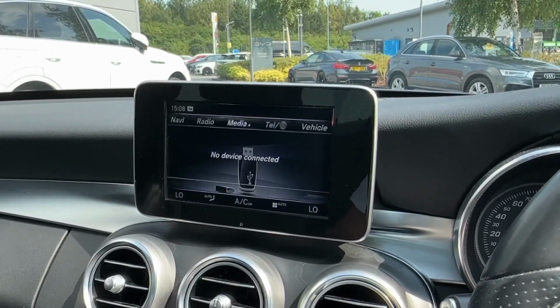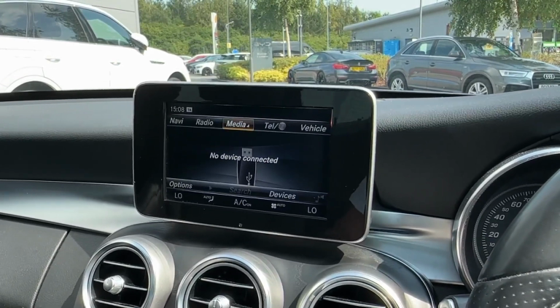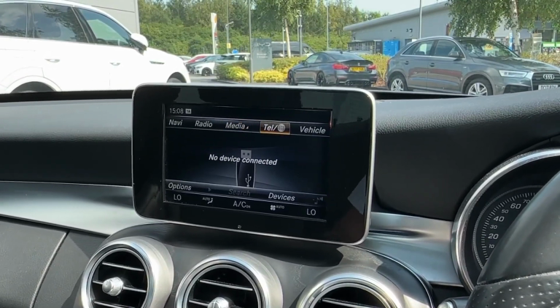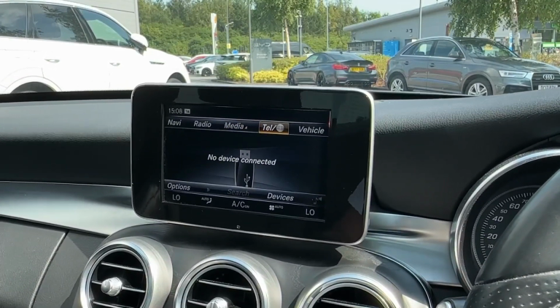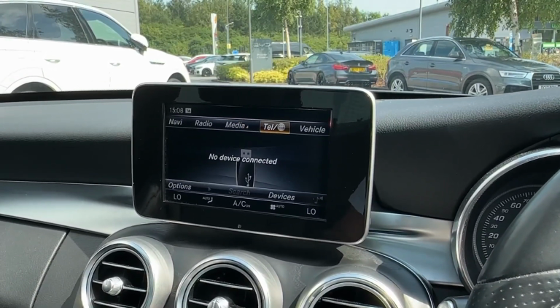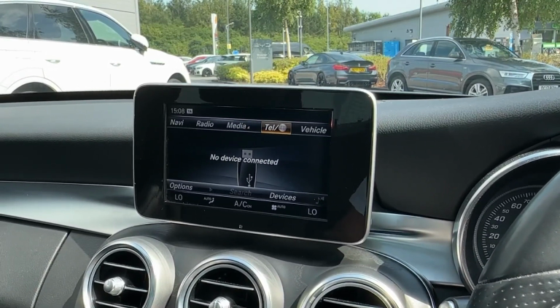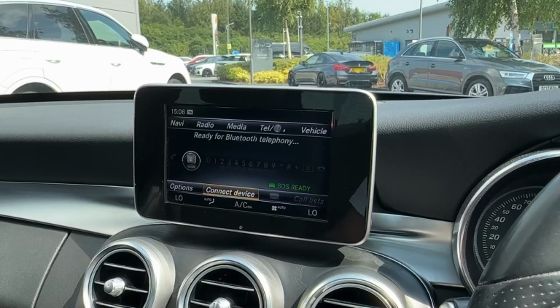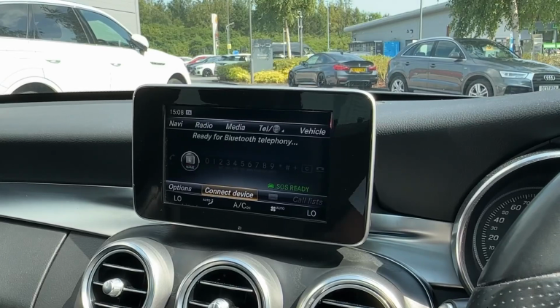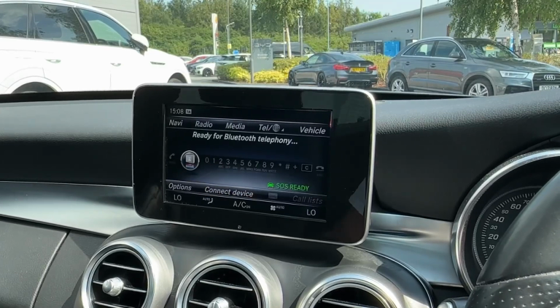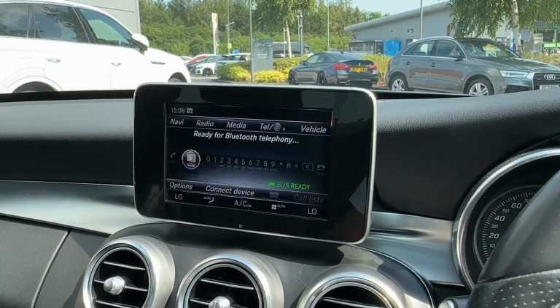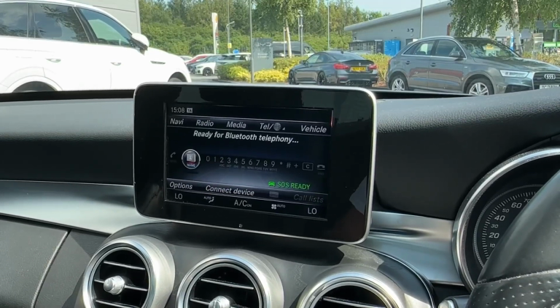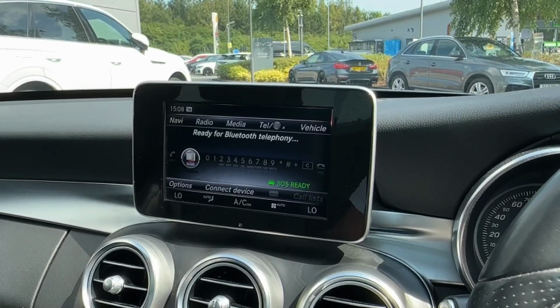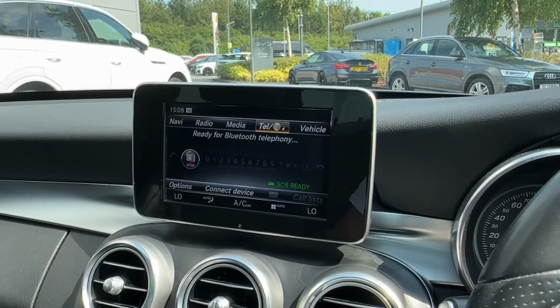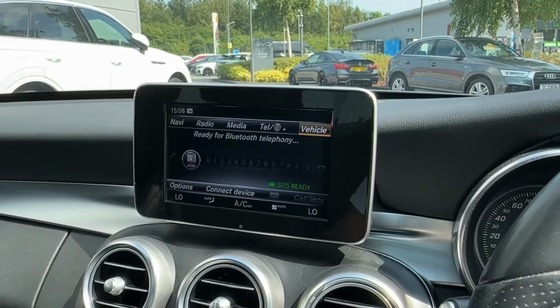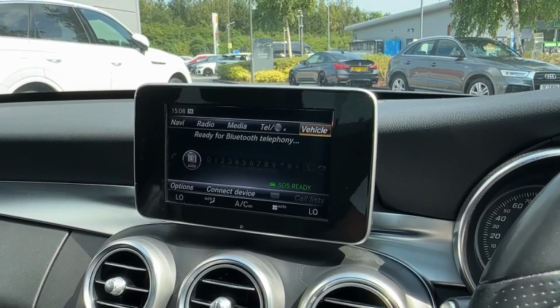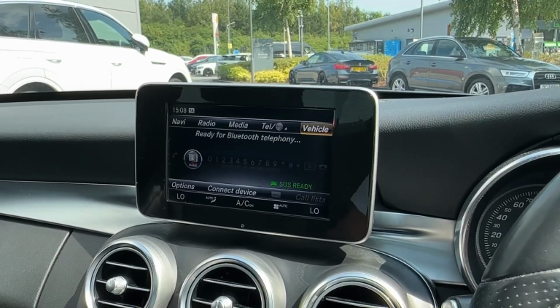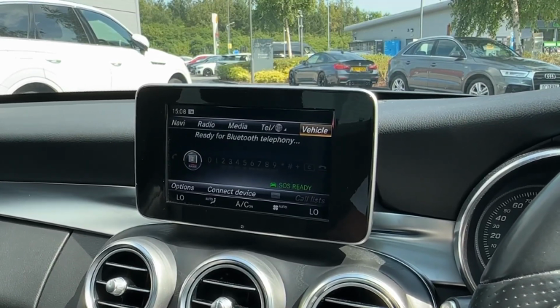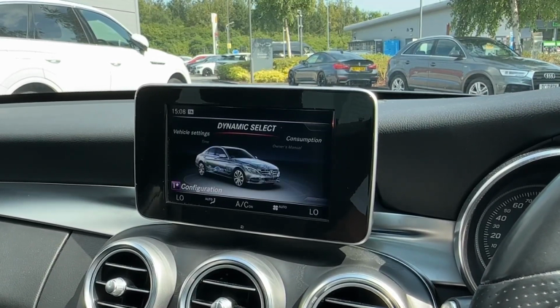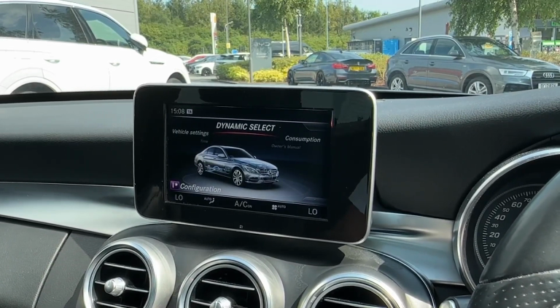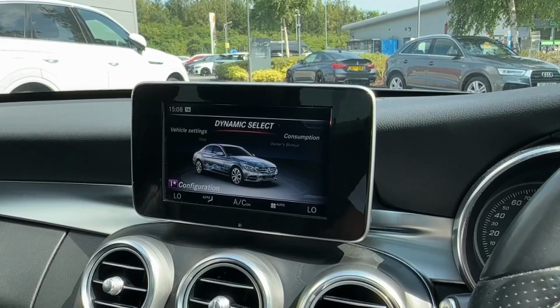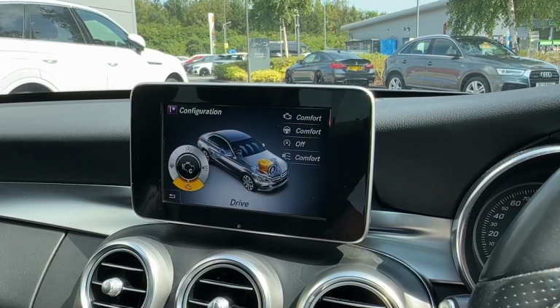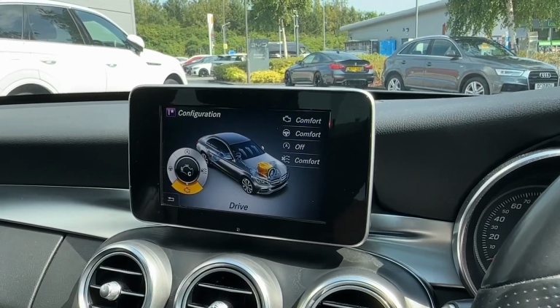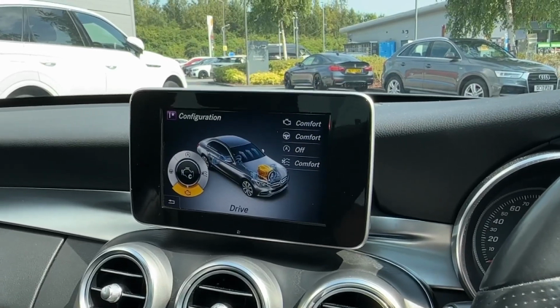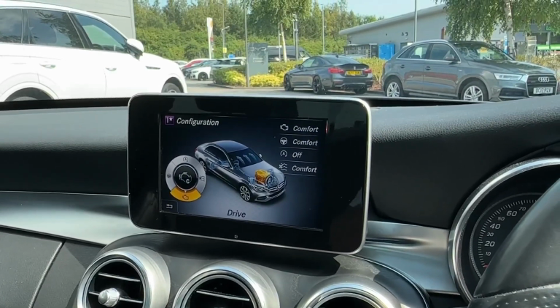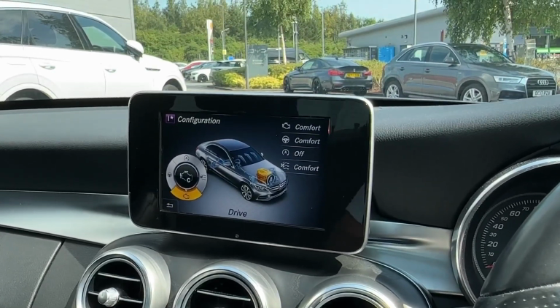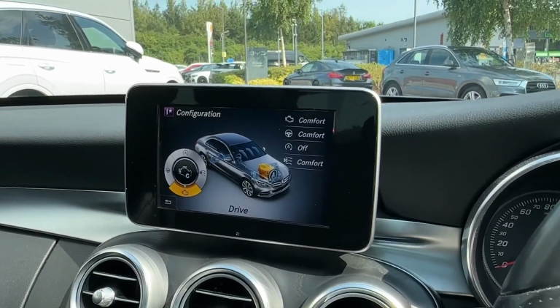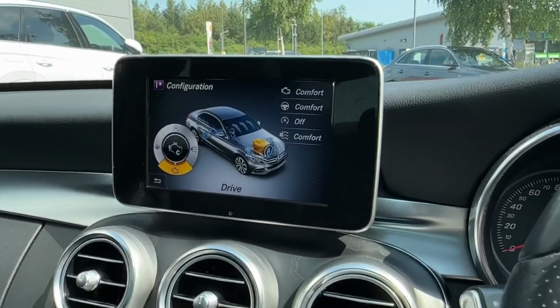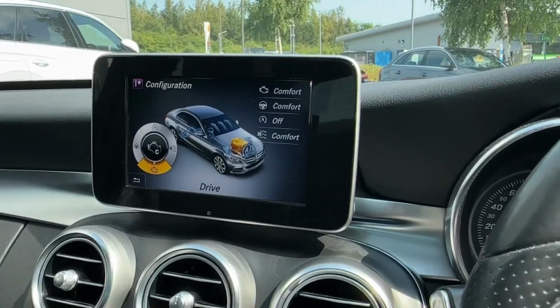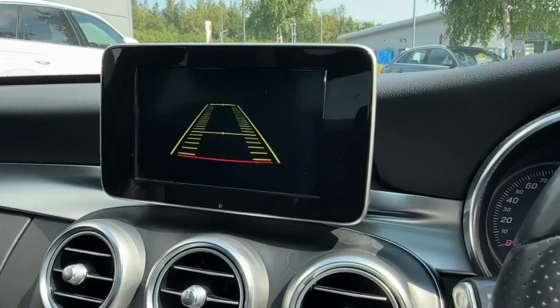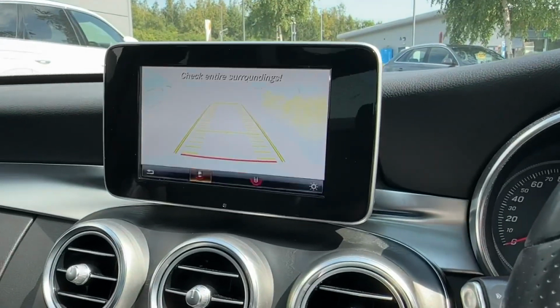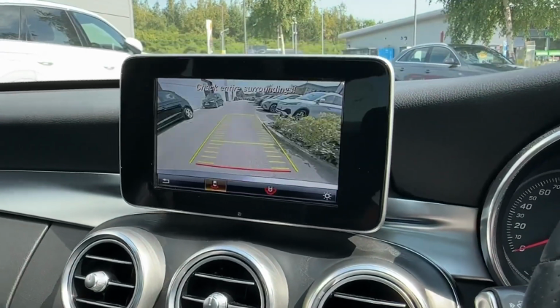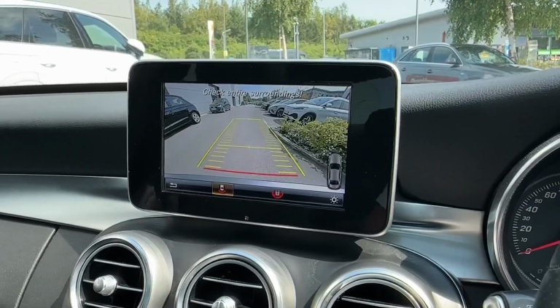Additional media source inputs are available. Pairing your phone for Bluetooth is also incredibly easy, and the vehicle's function will give you the drive select functionality, allowing you to customise the feel of the vehicle, prioritising a sportier drive or a more eco-efficient one.